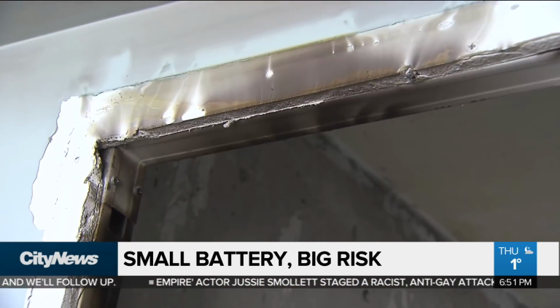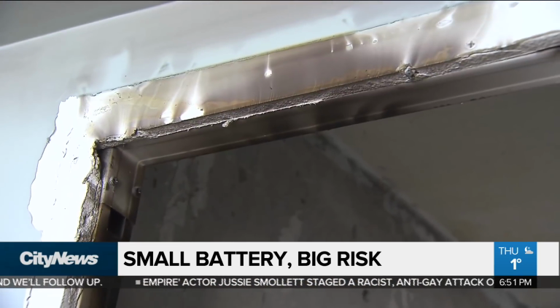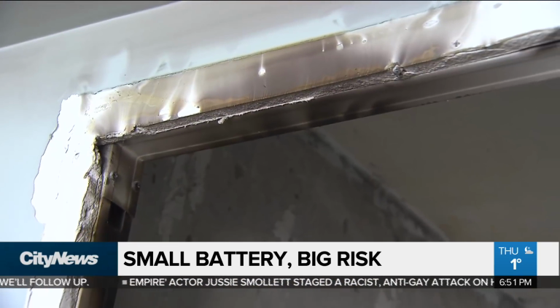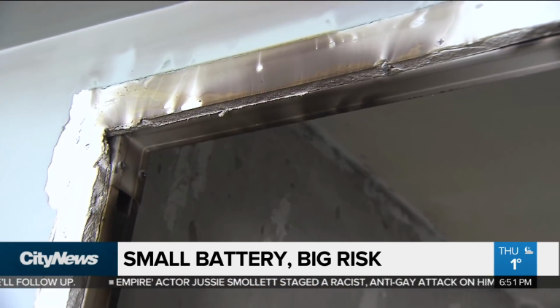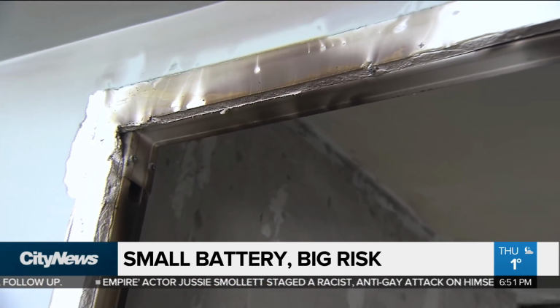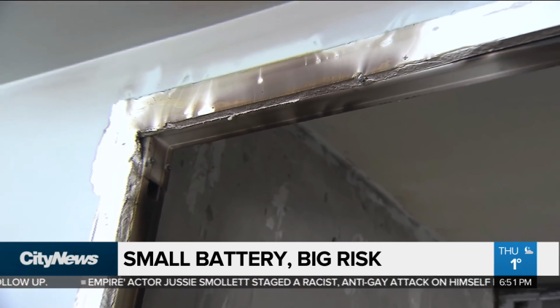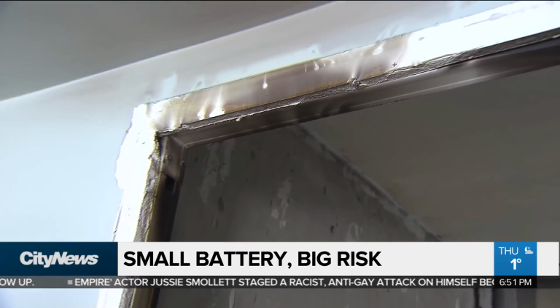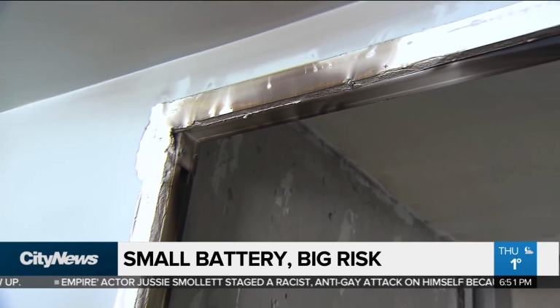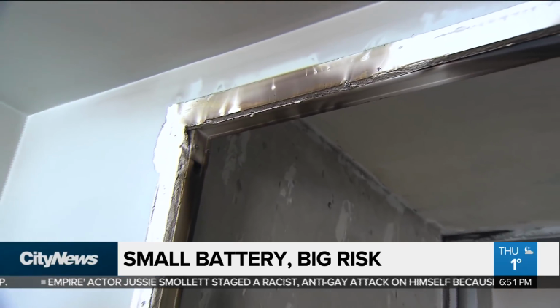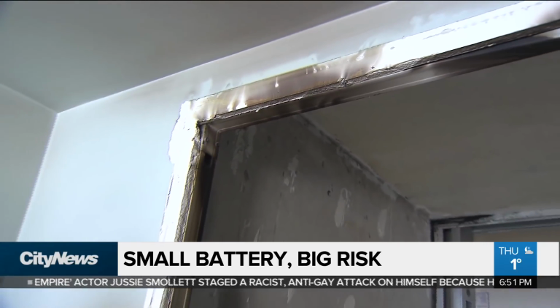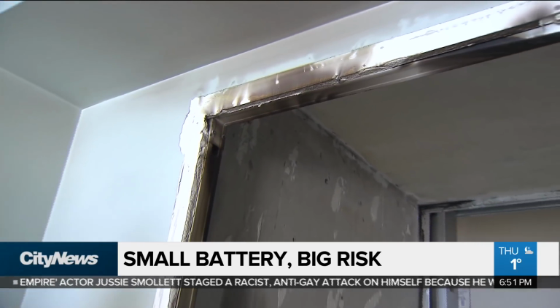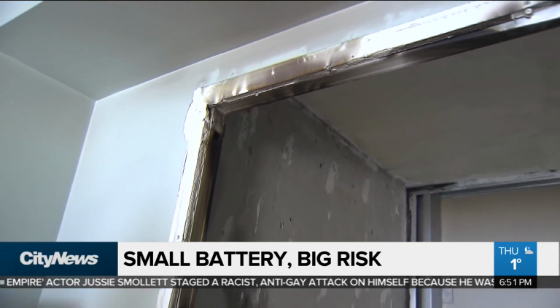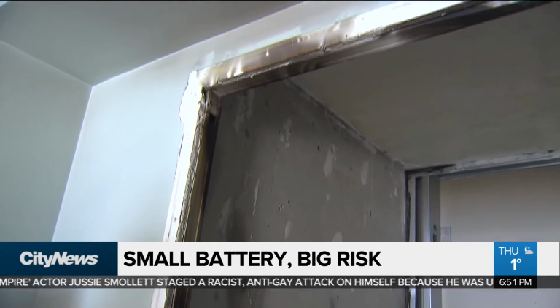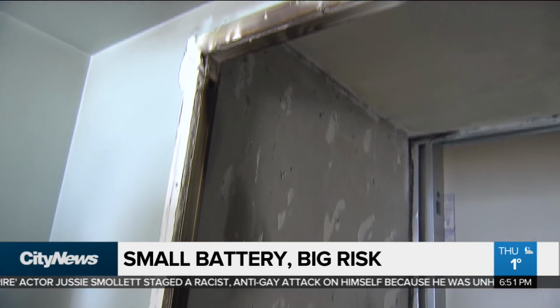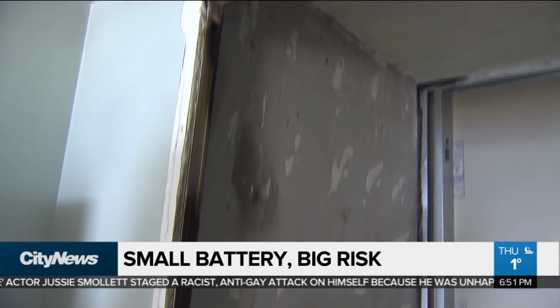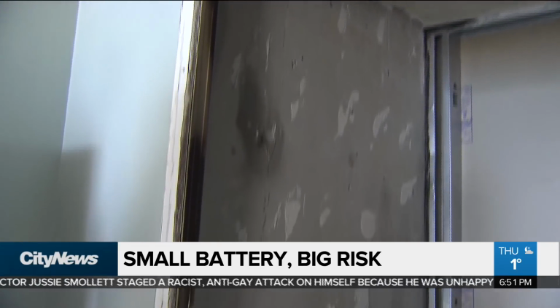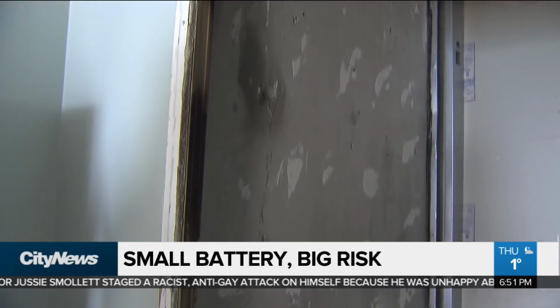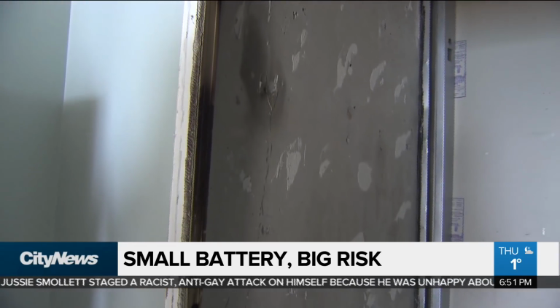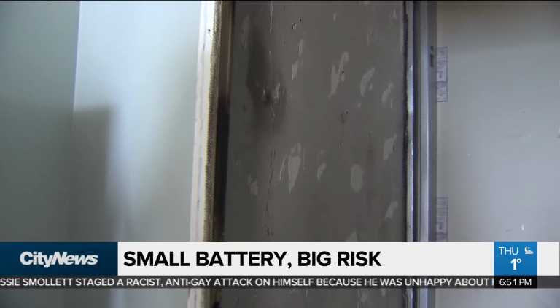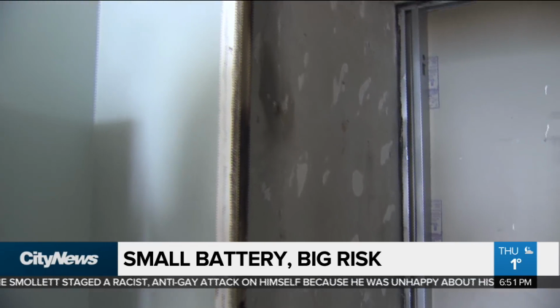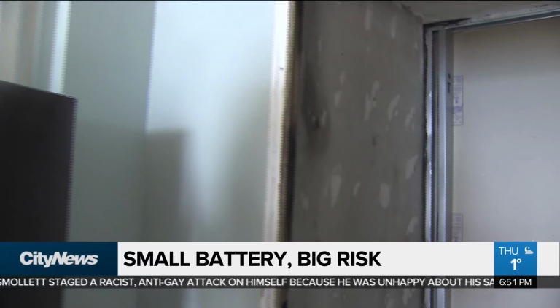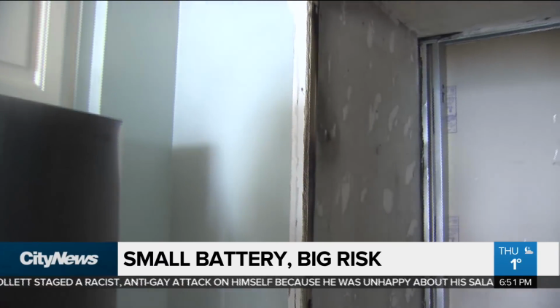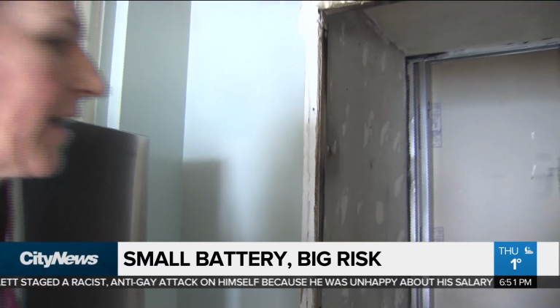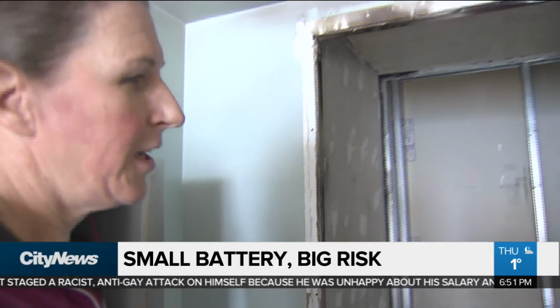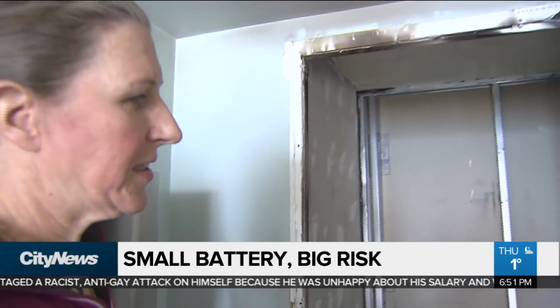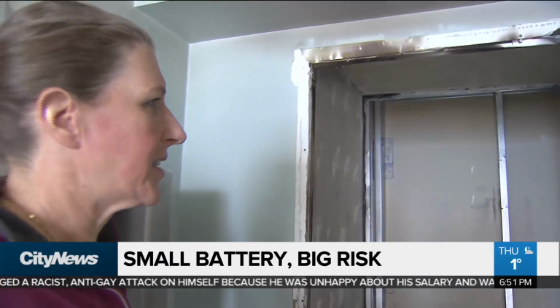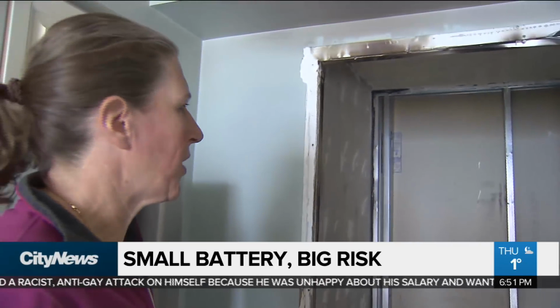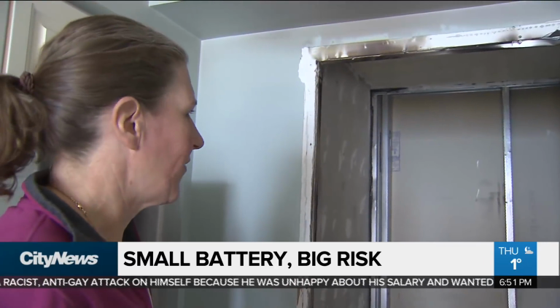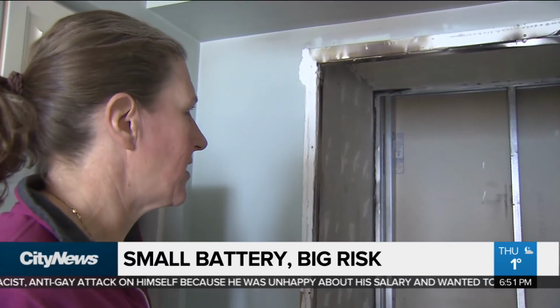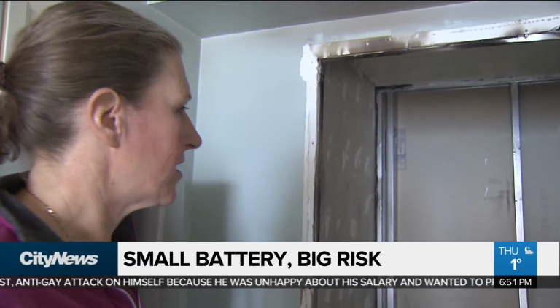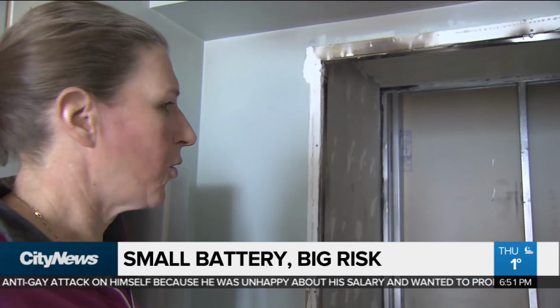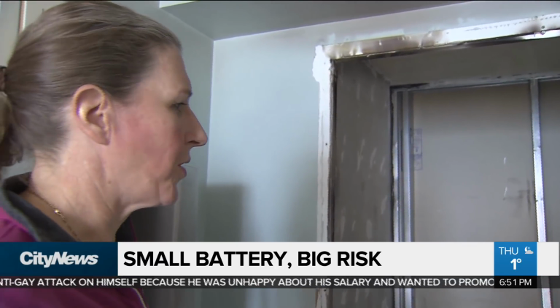The pantry — there was a door here. Thankfully, the door was closed, so it contained the fire, but still the smoke affected the whole unit.